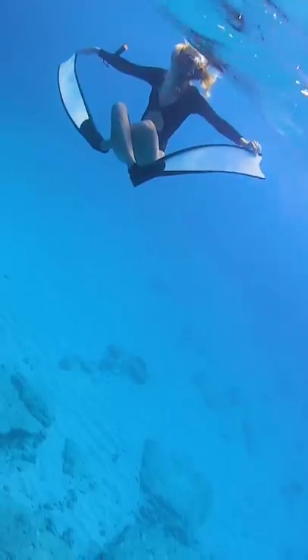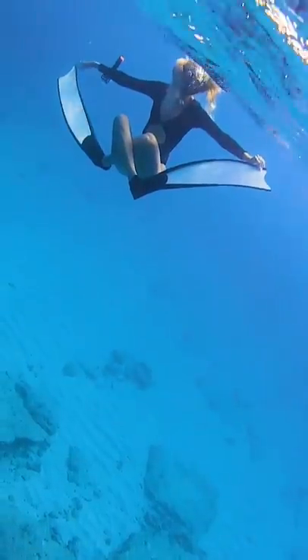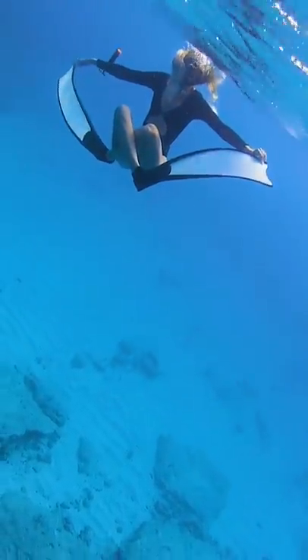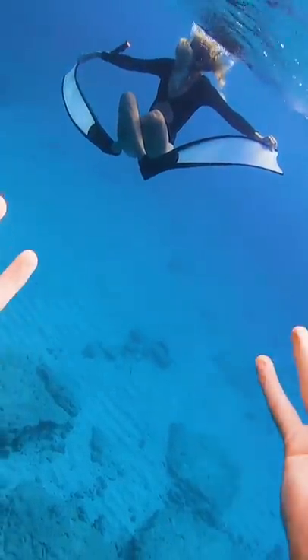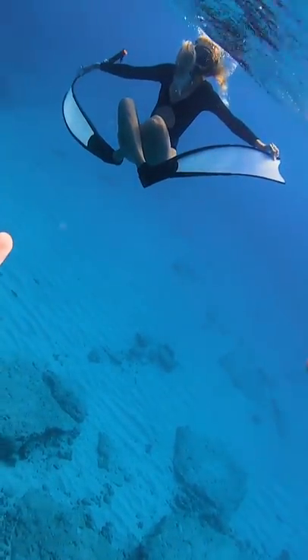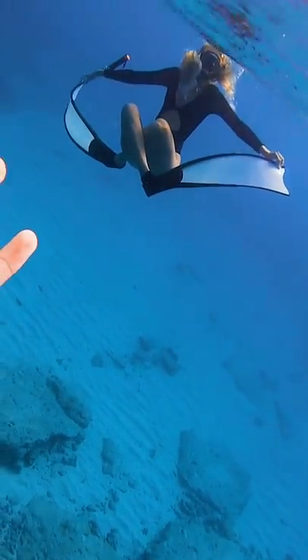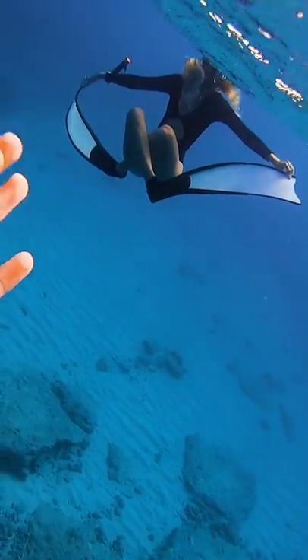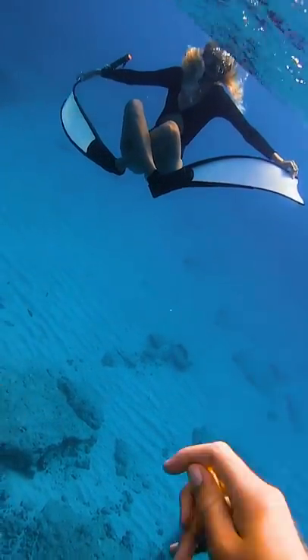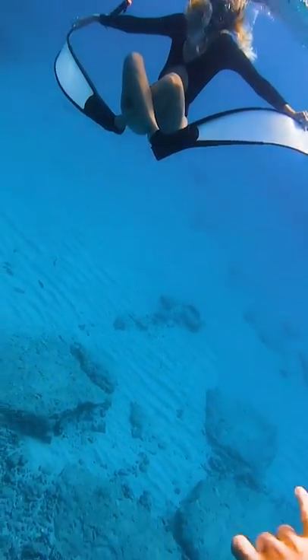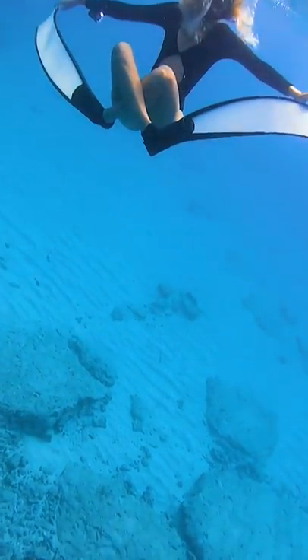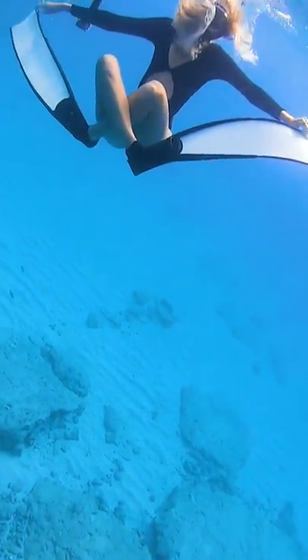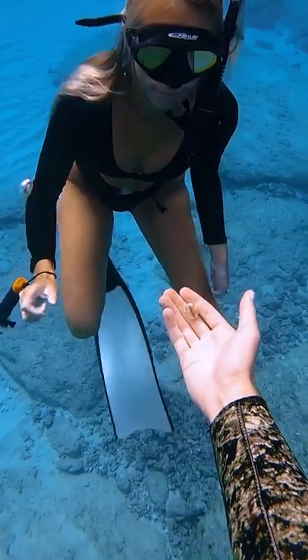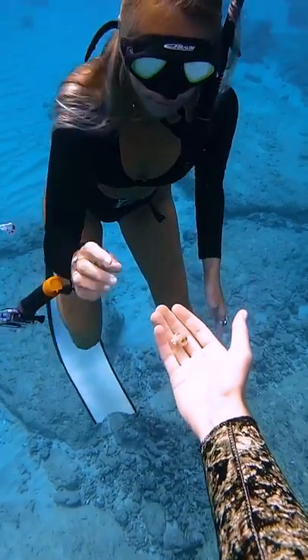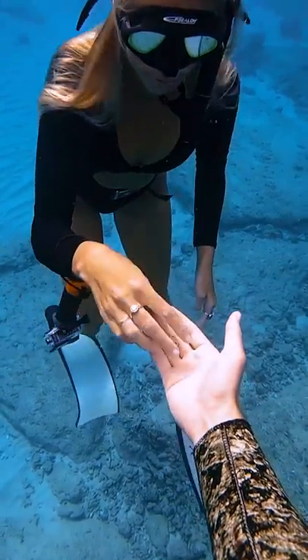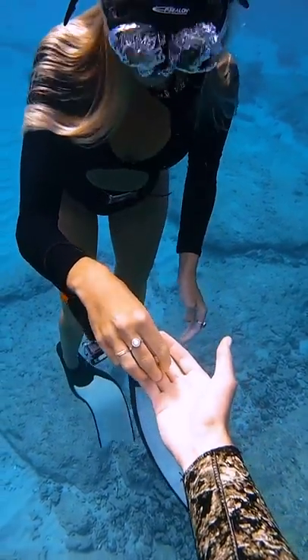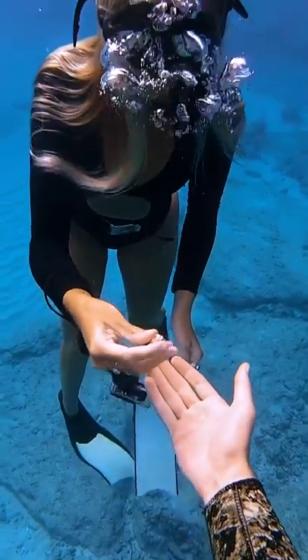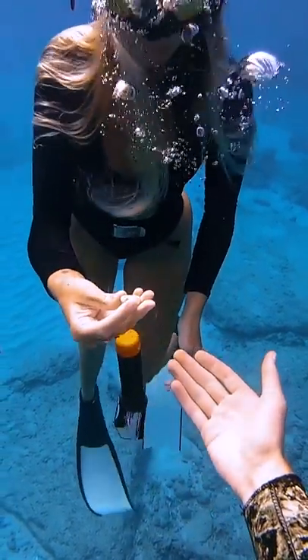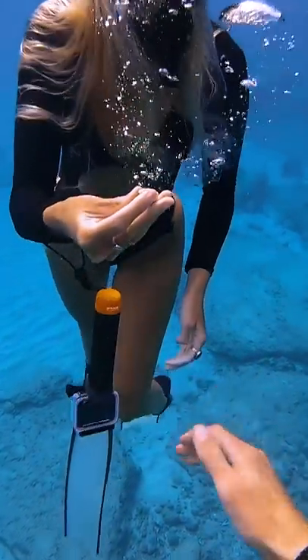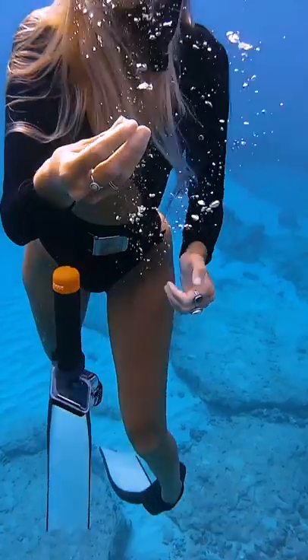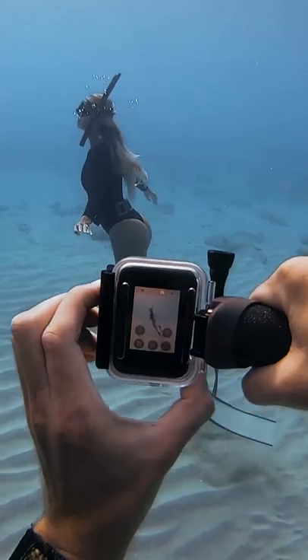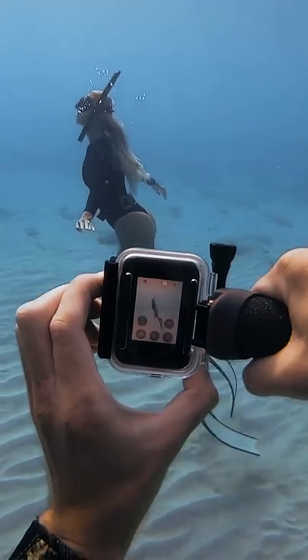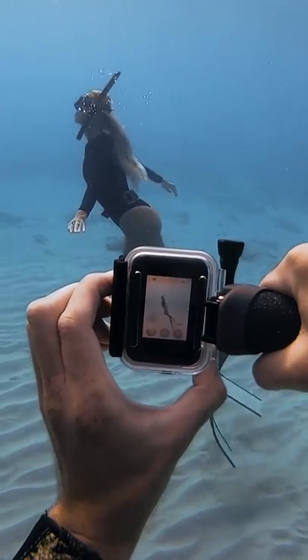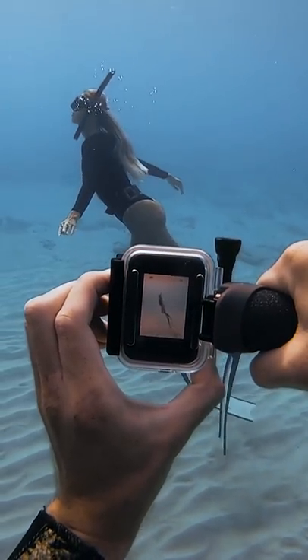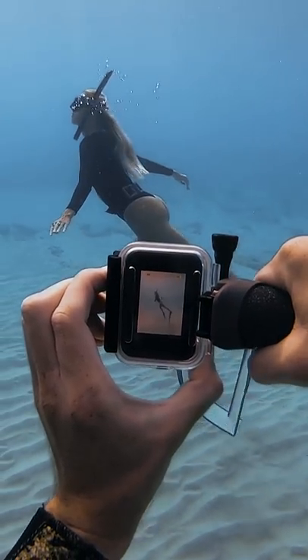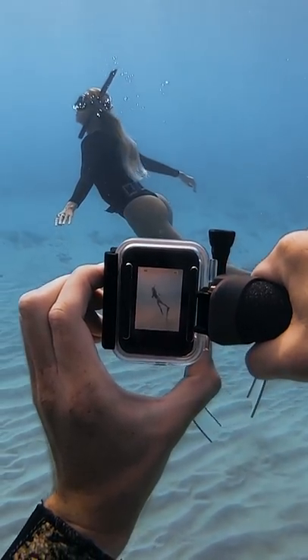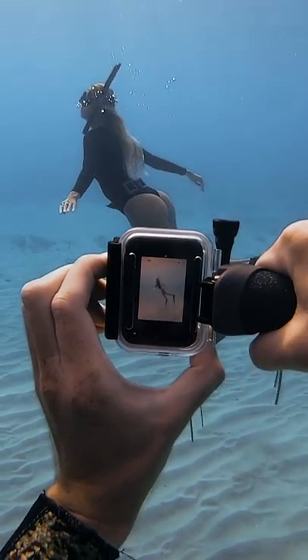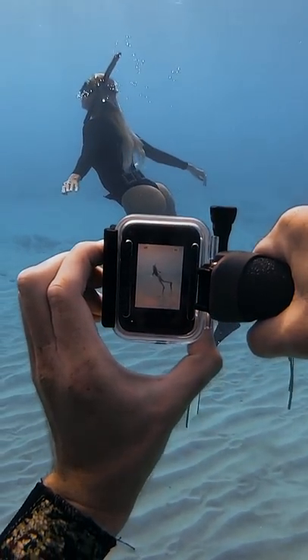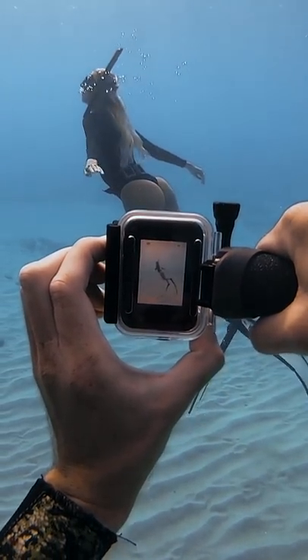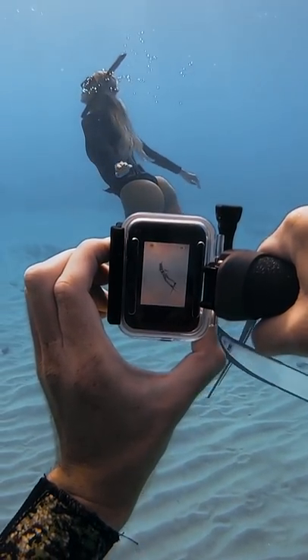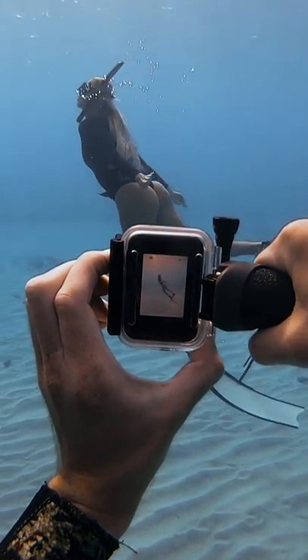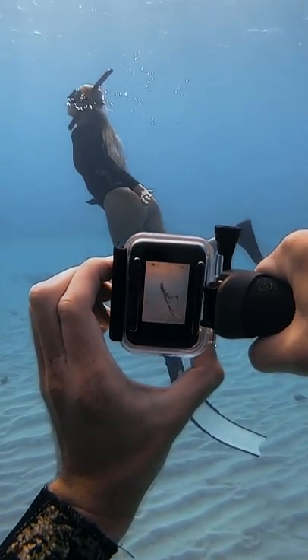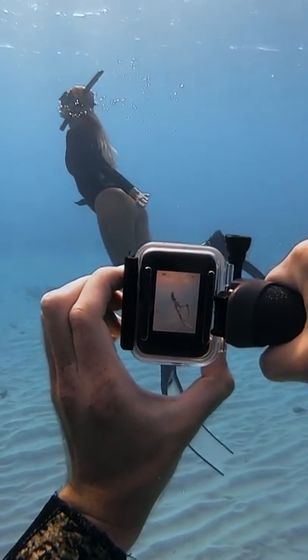I went to show it to Brittany, but she was doing some weird yoga thing. Then she looked at the shell and she was so stoked. I guess she was waiting for me to take photos of her, so I took these cool photos of Brittany.